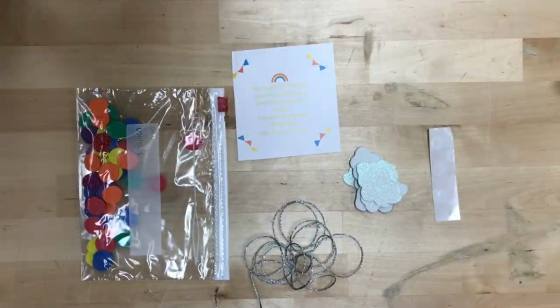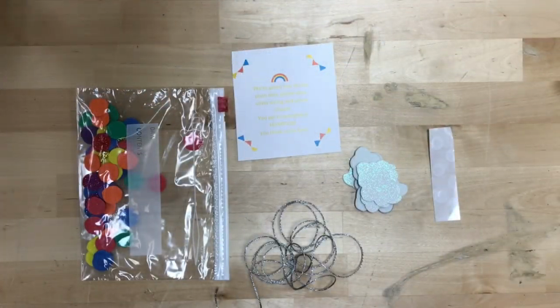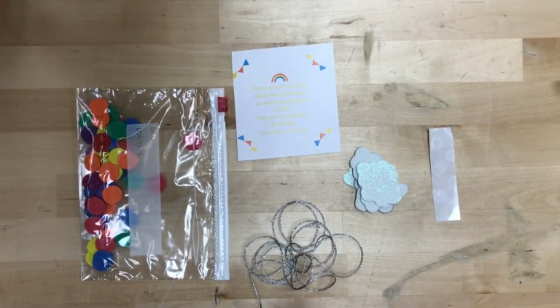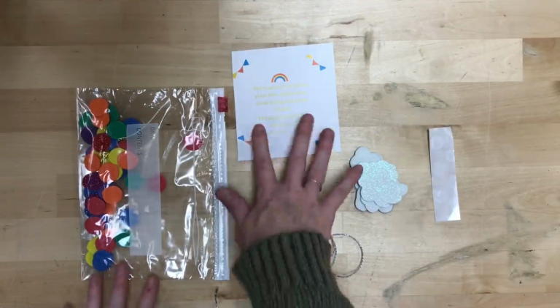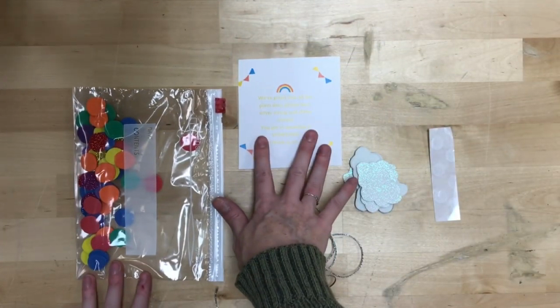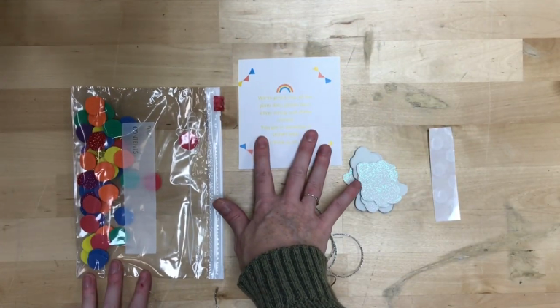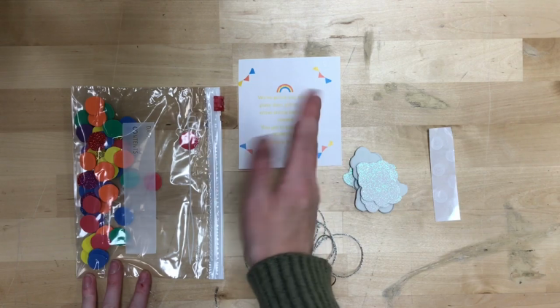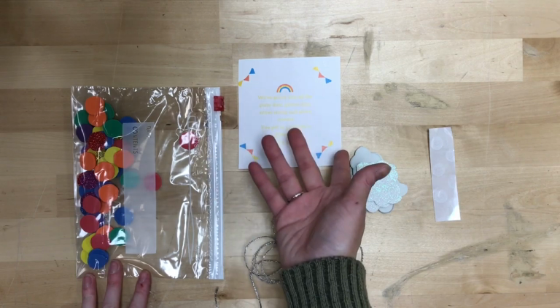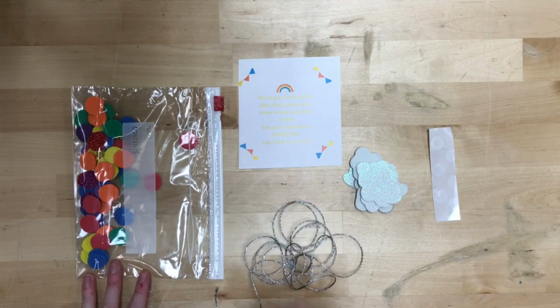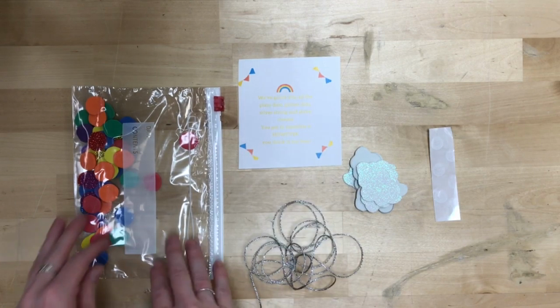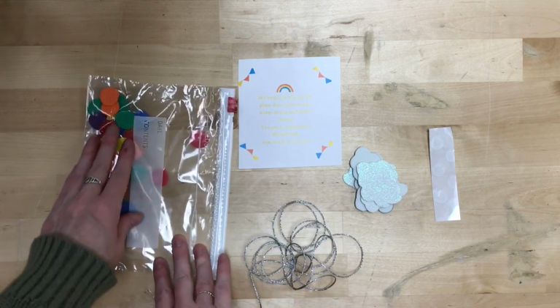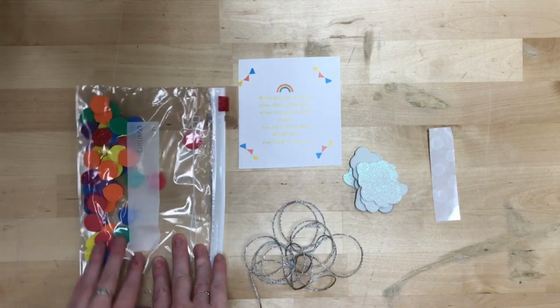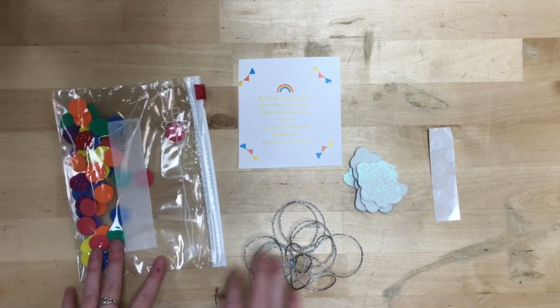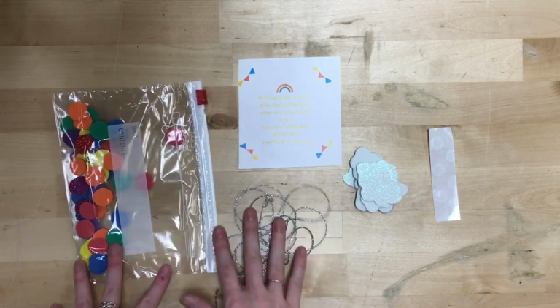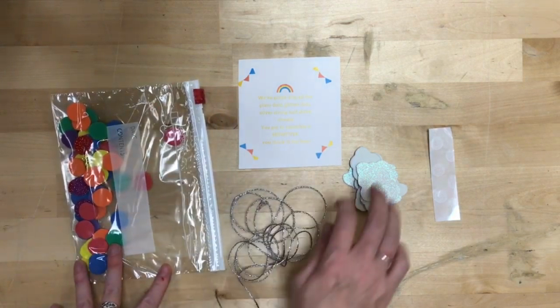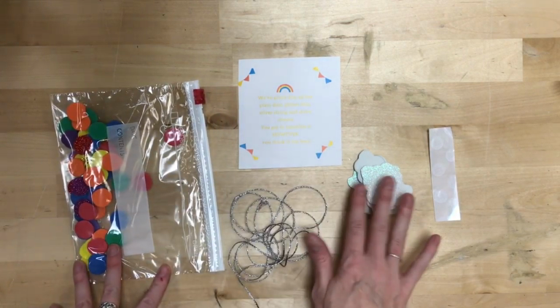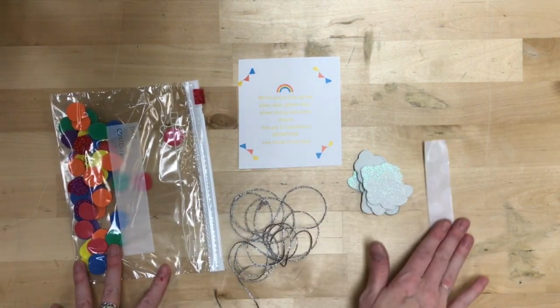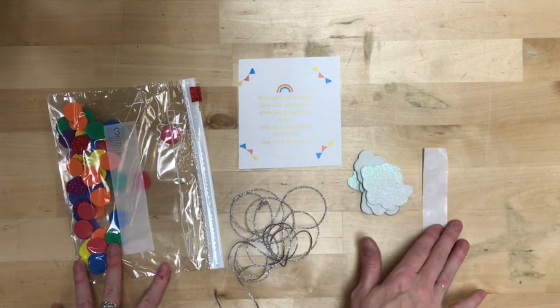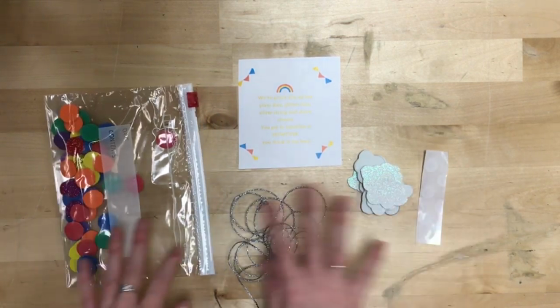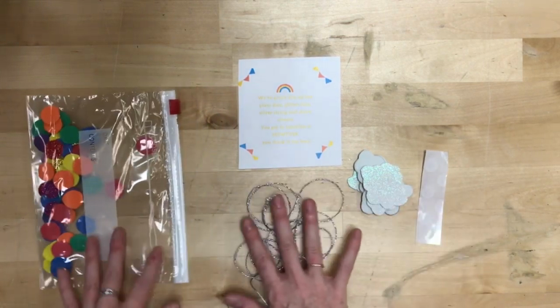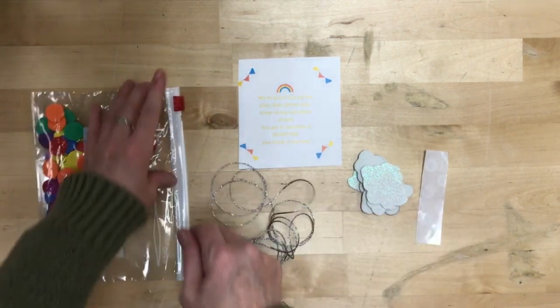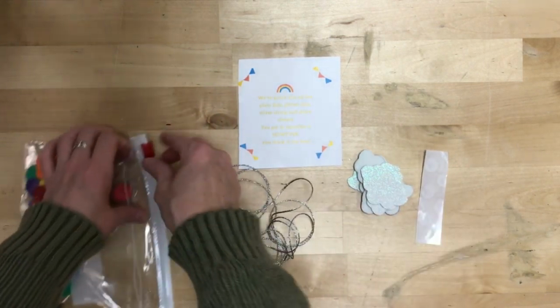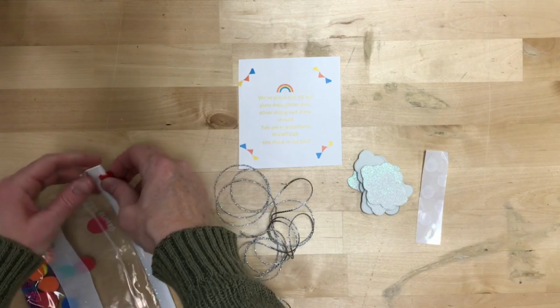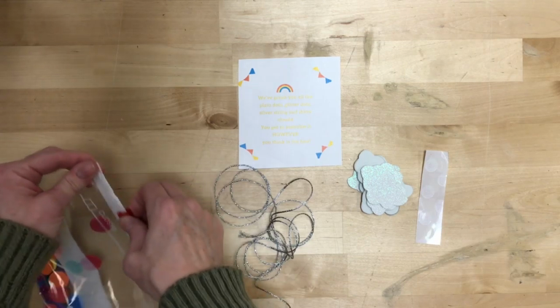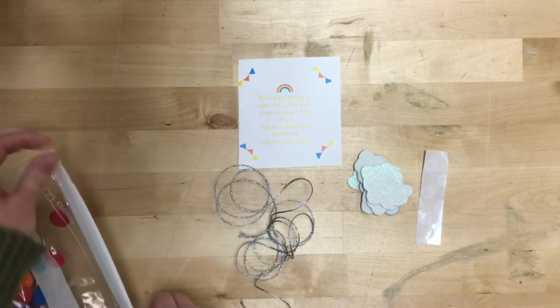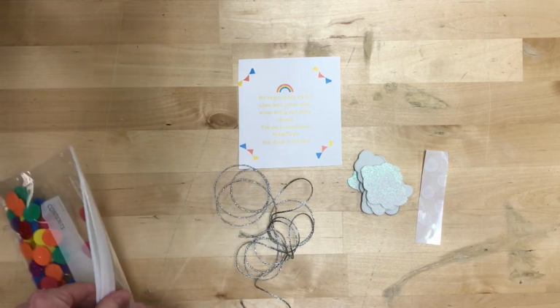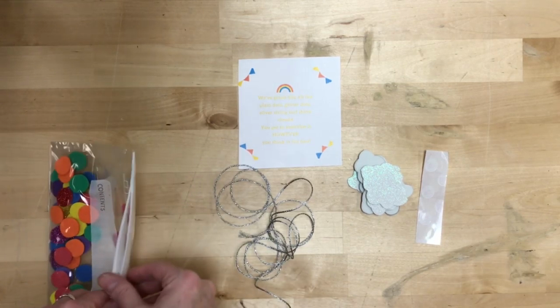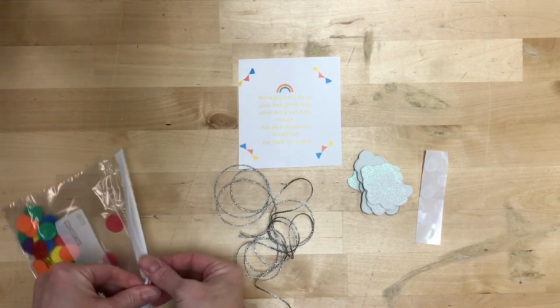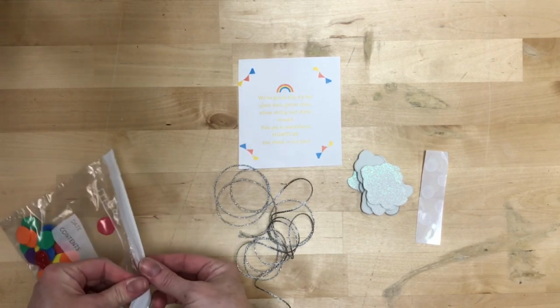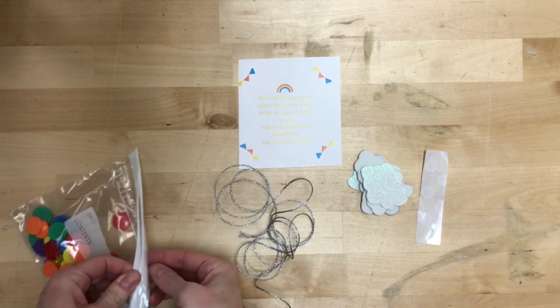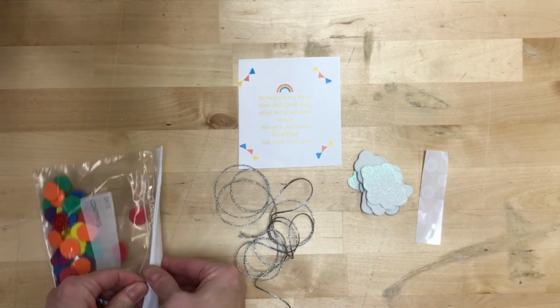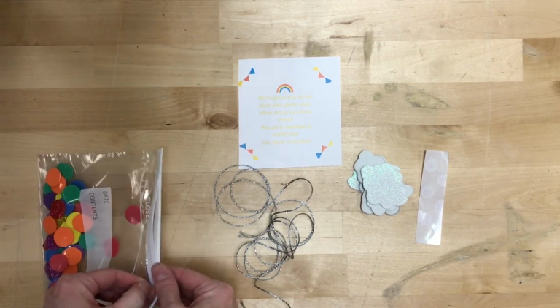What did we get in our boxes? If you picked garland you've got some instructions, some foam dots, some silver string clouds, and glue dots.